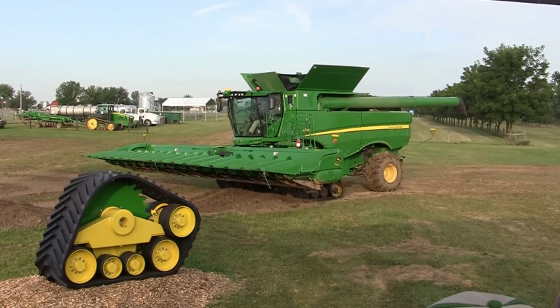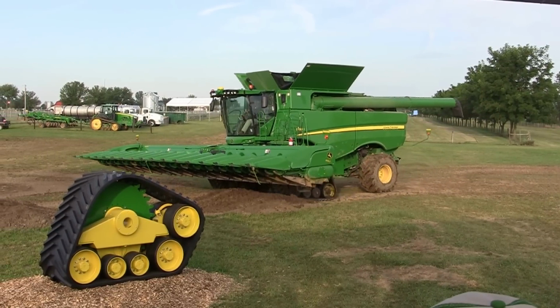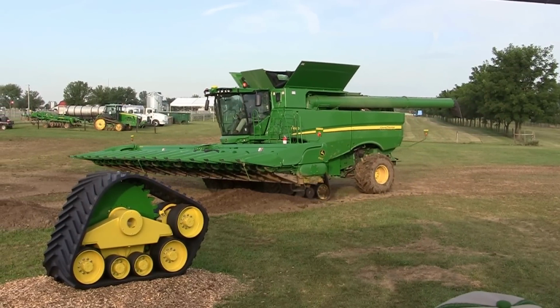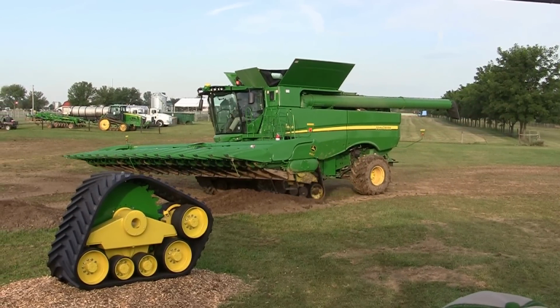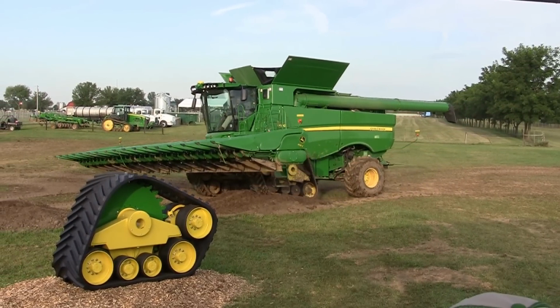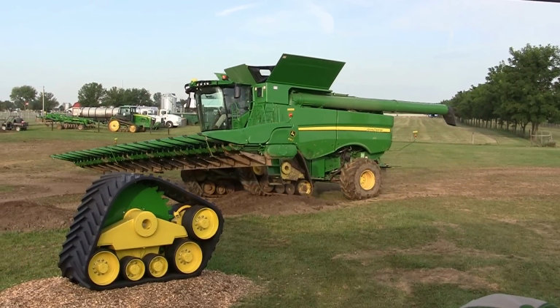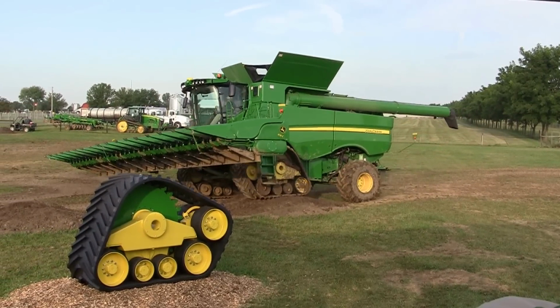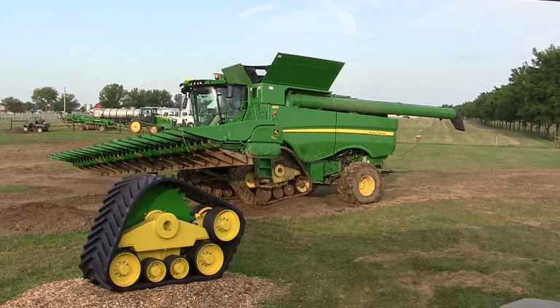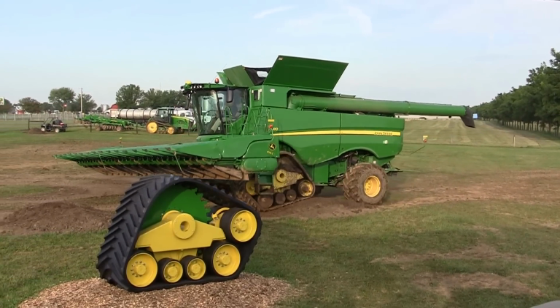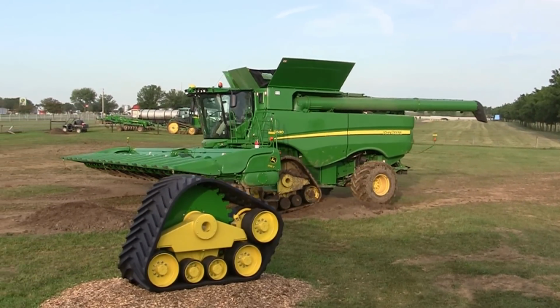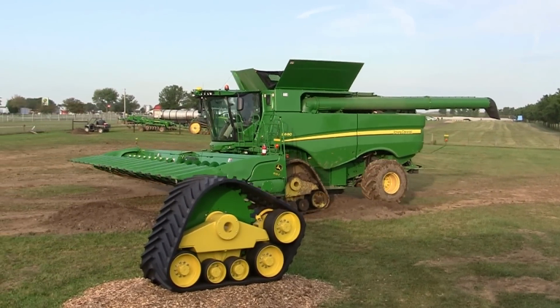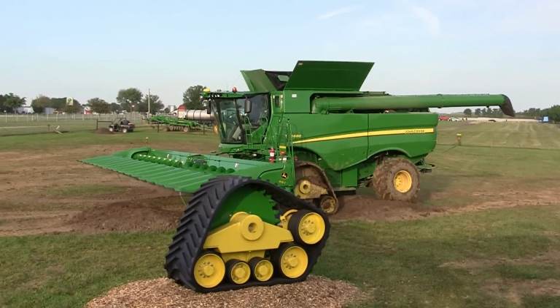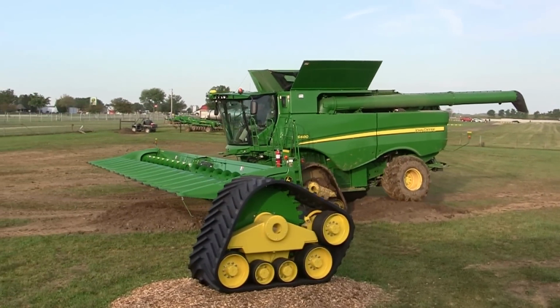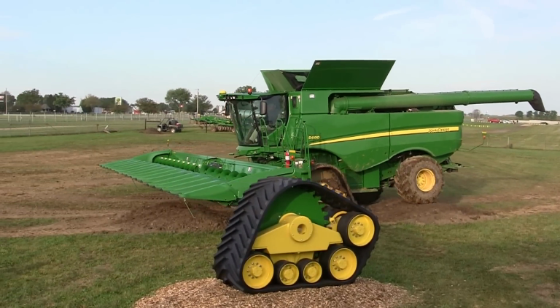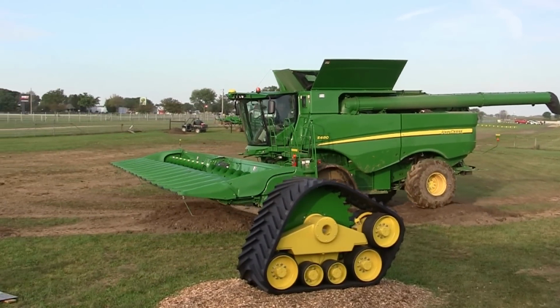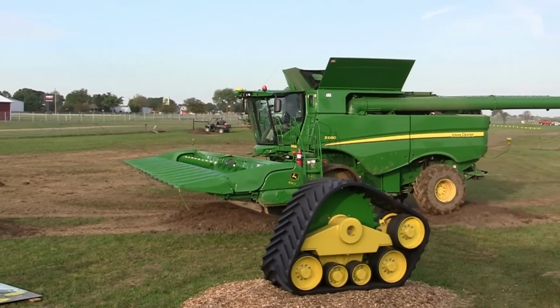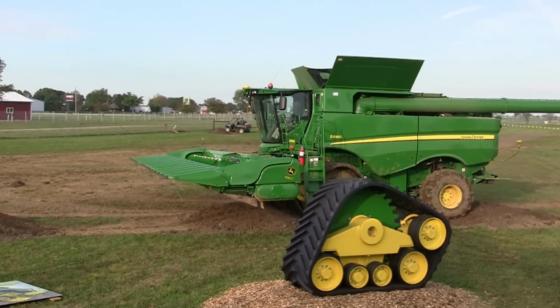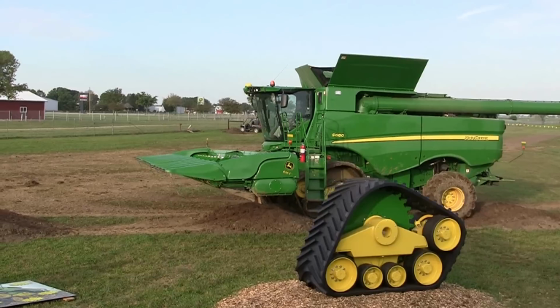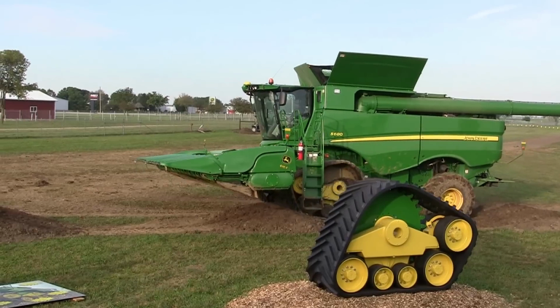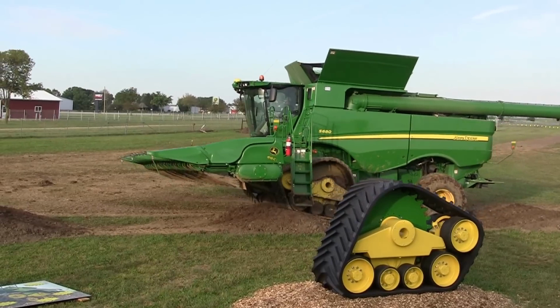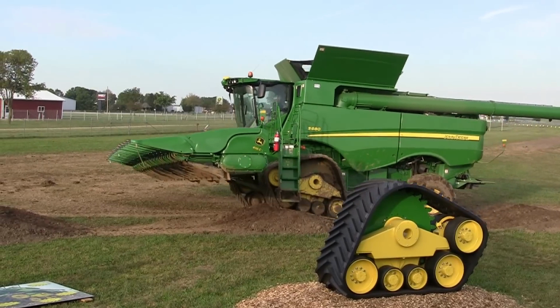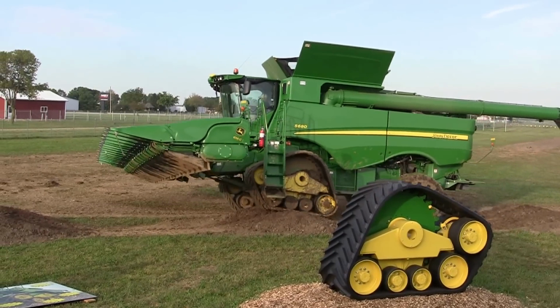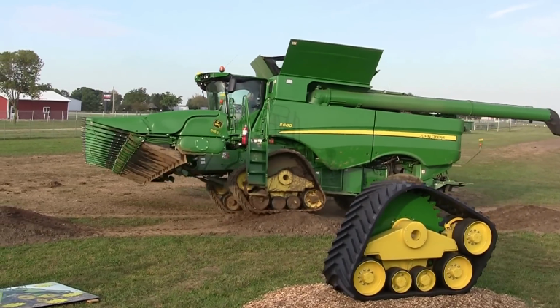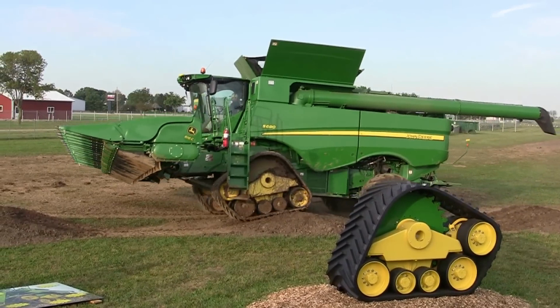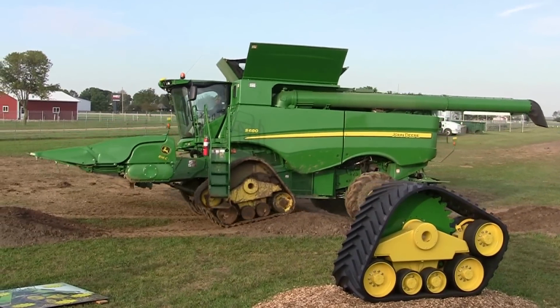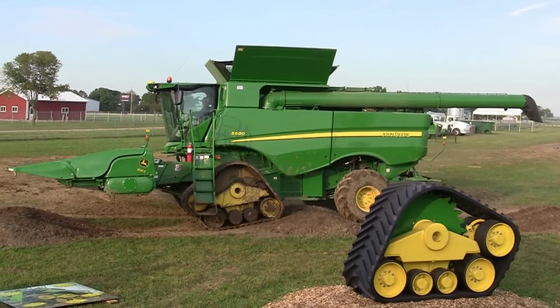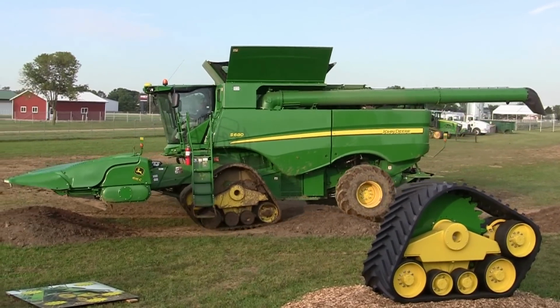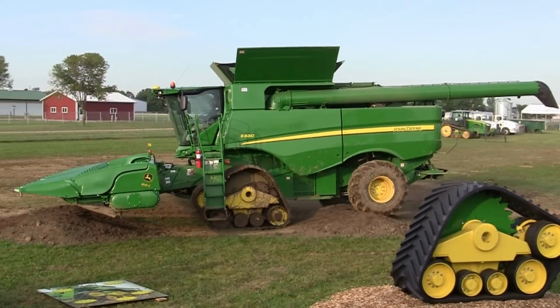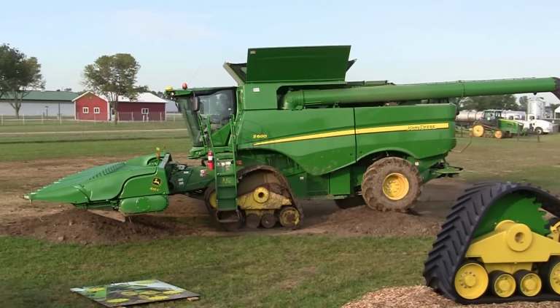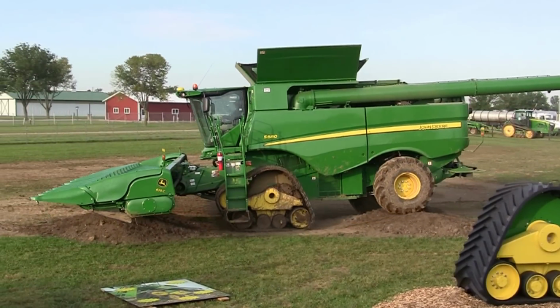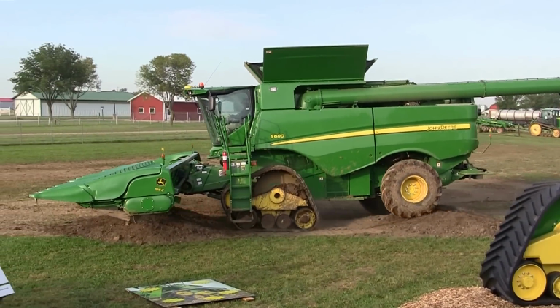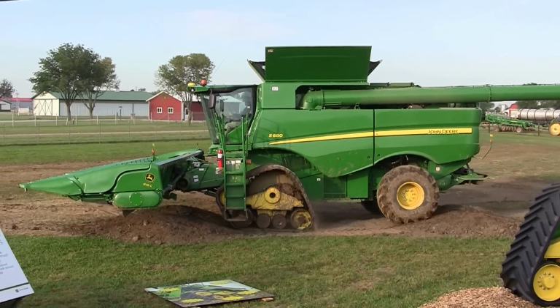Notice how the tracks actually make good contact with the ground up and over. You don't get that teetering in the back as you sometimes get with tracks.